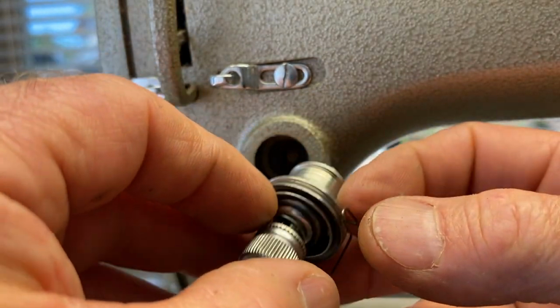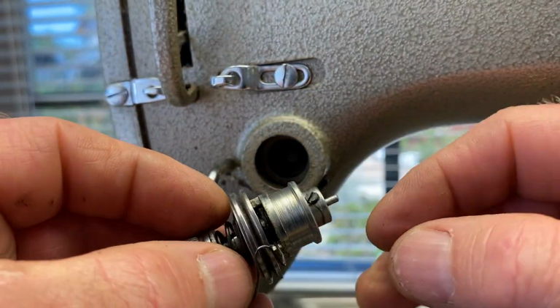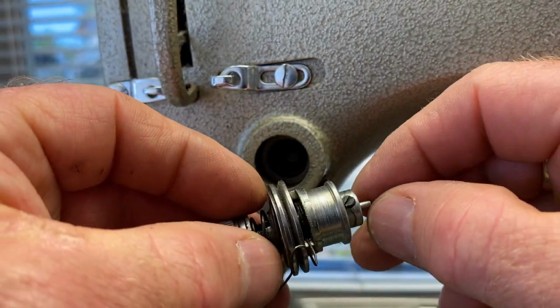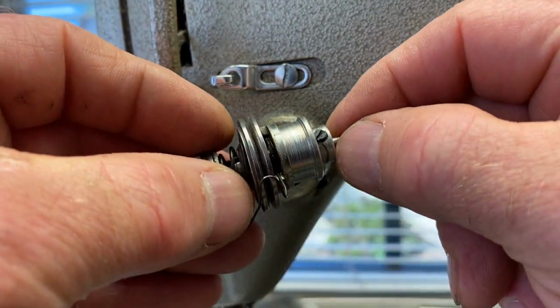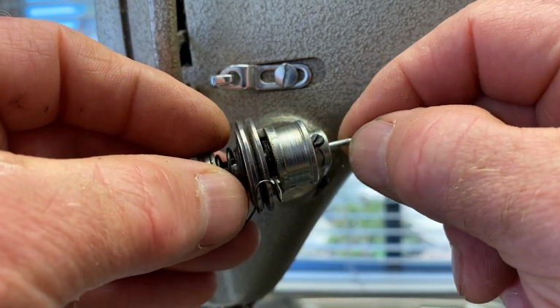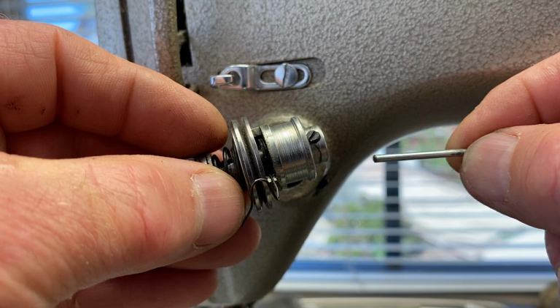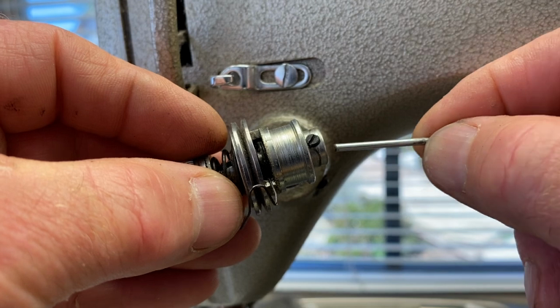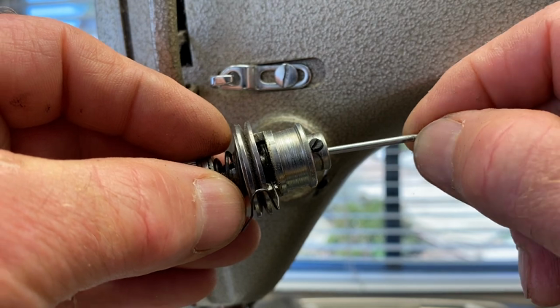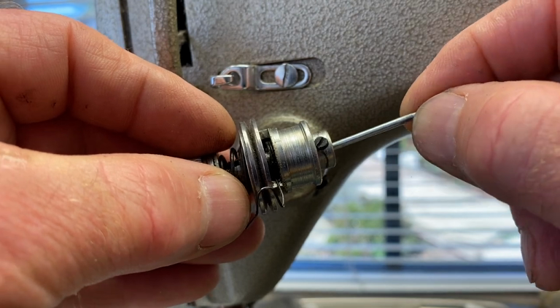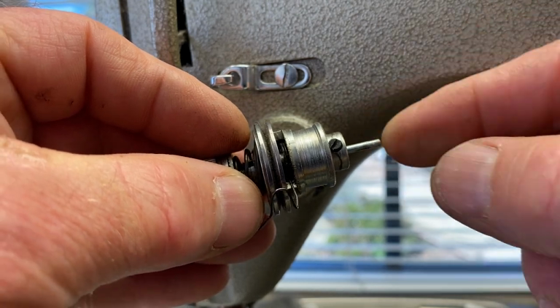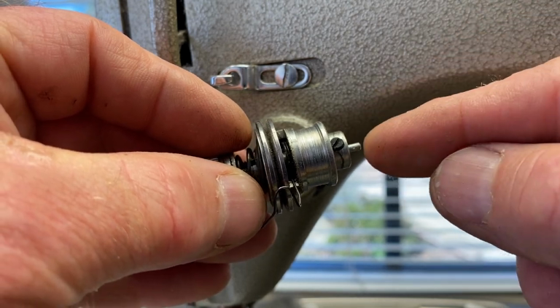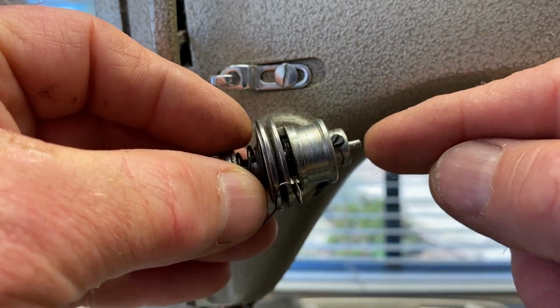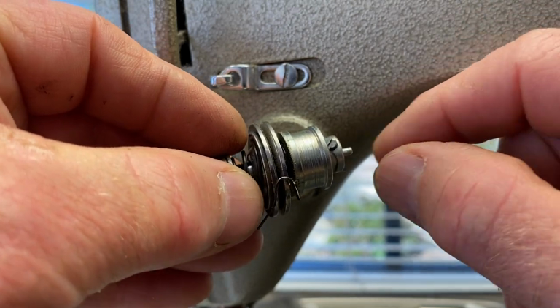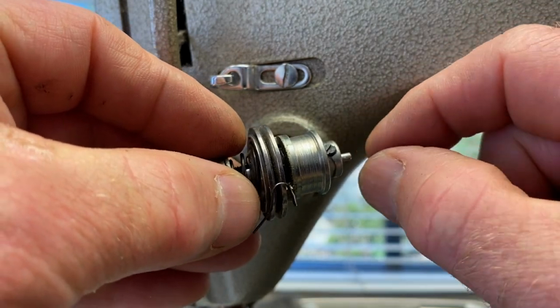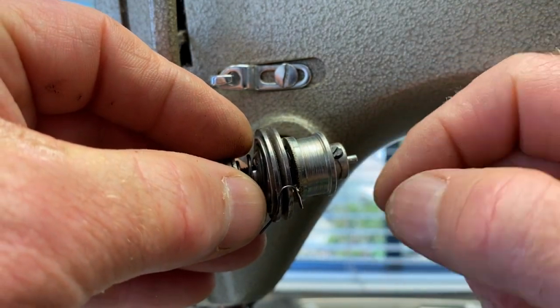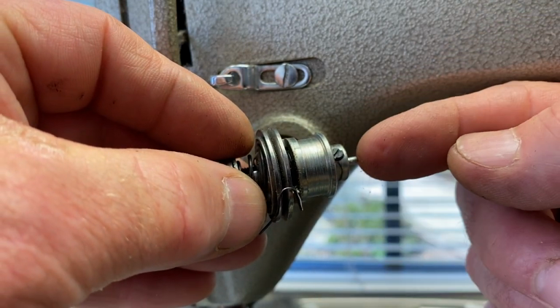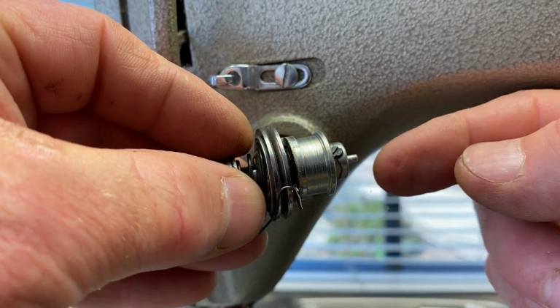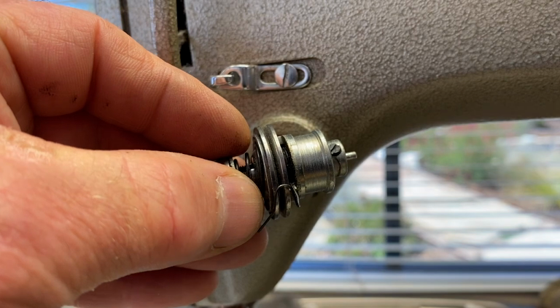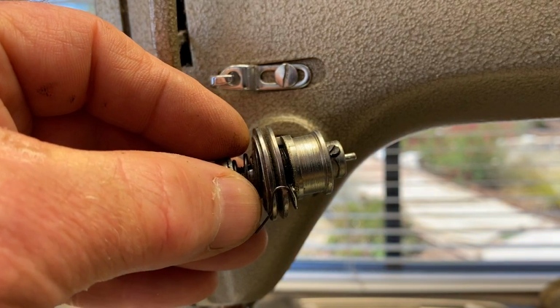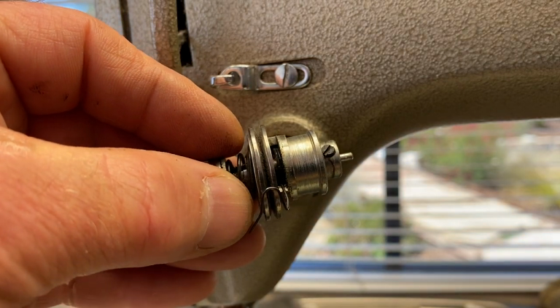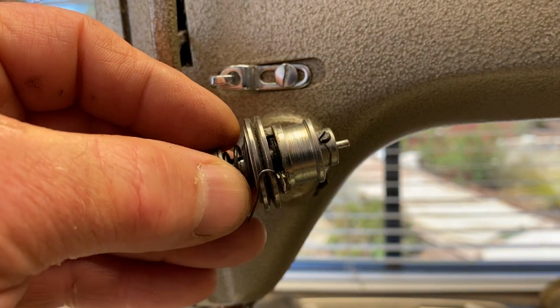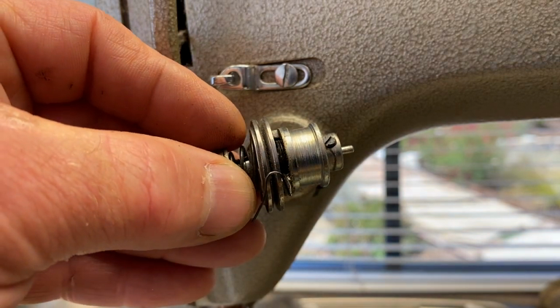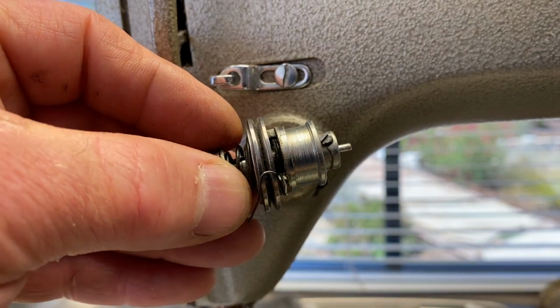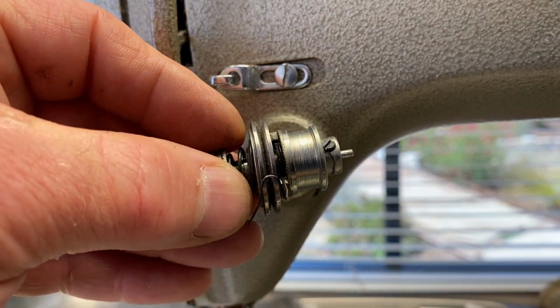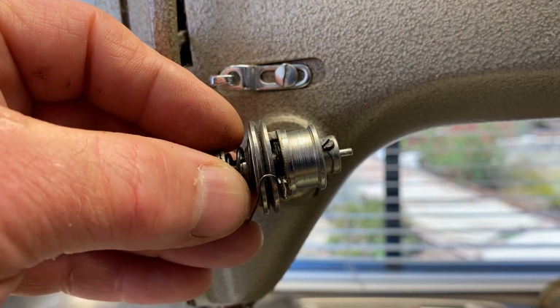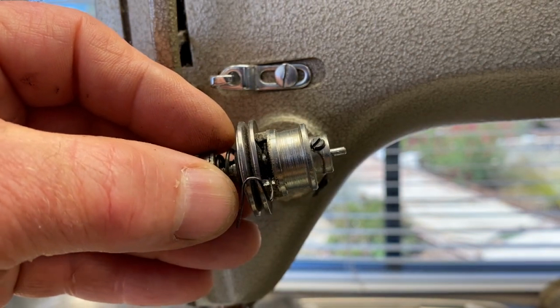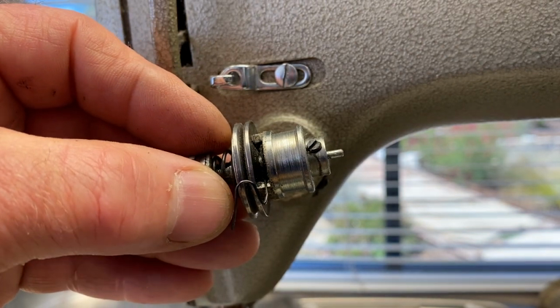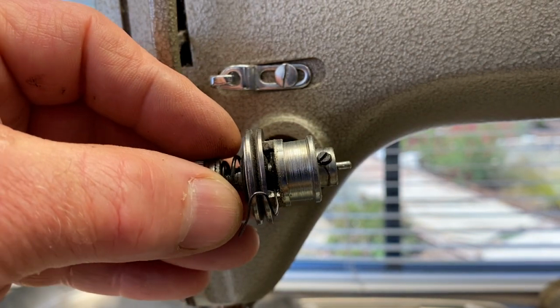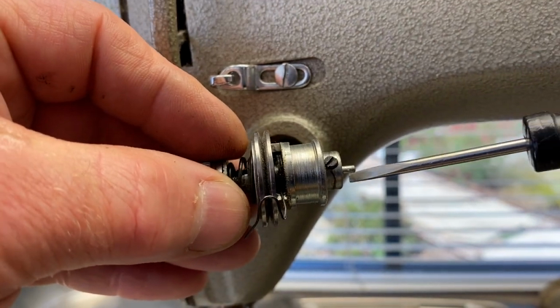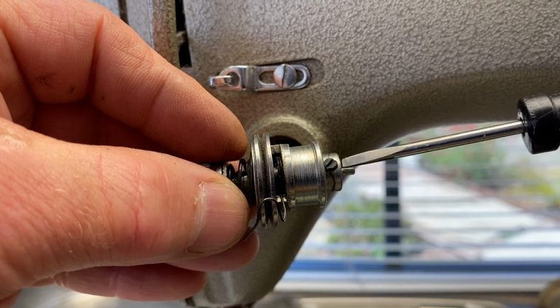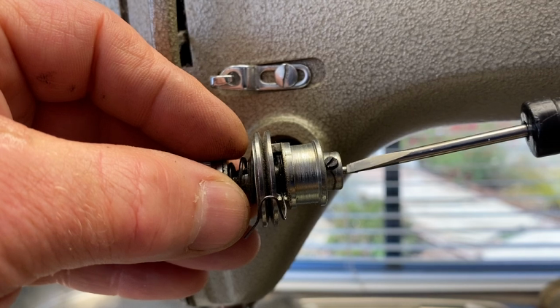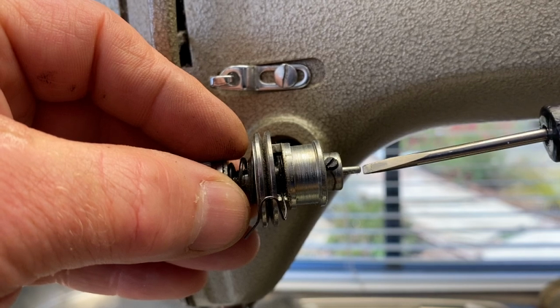So what you do is you put the pin in, or in the case of a needle, you put it in and you make sure that it's protruding out a little bit, maybe like a centimeter or something. Every machine is a little different.